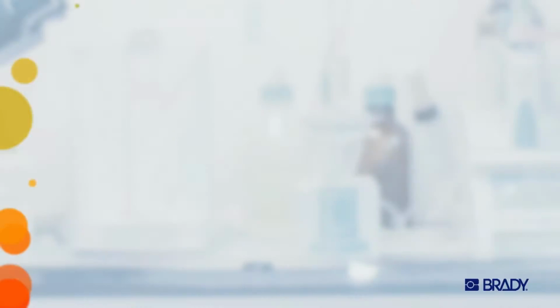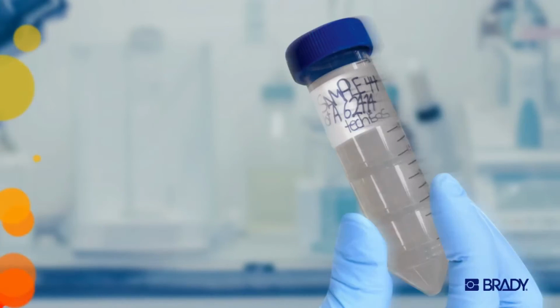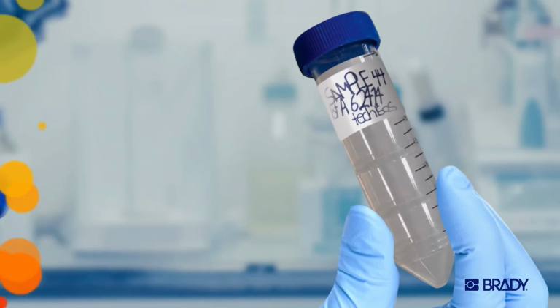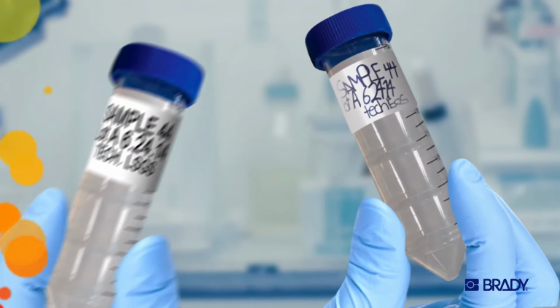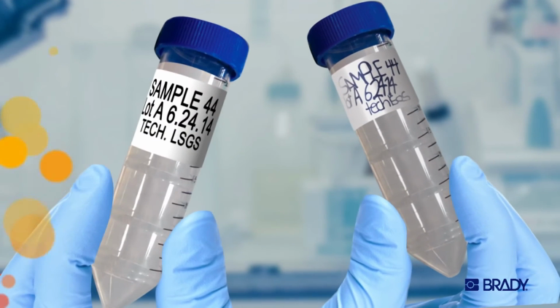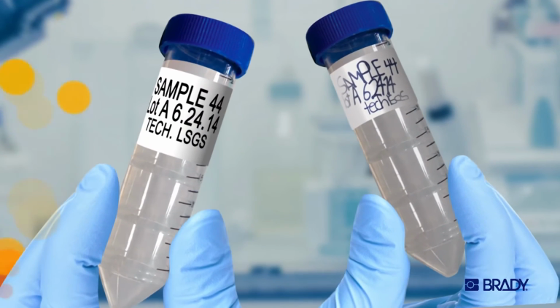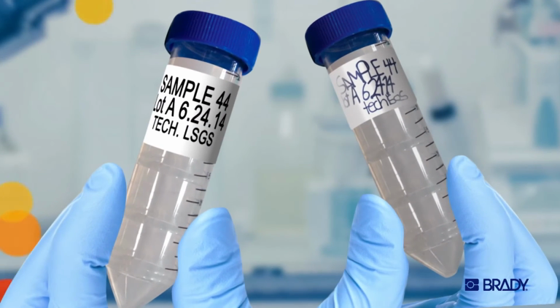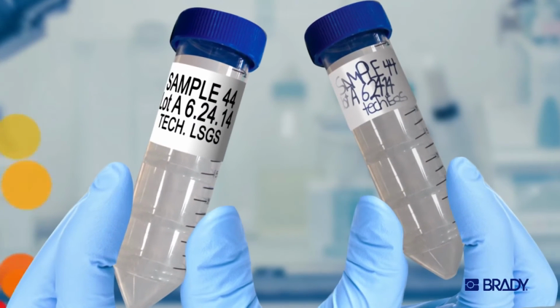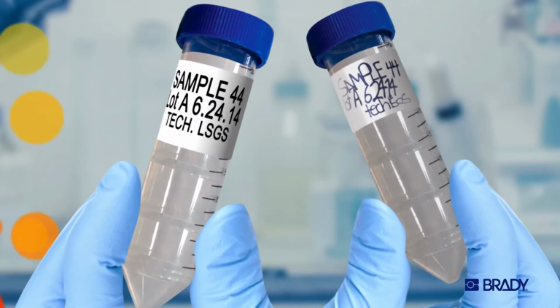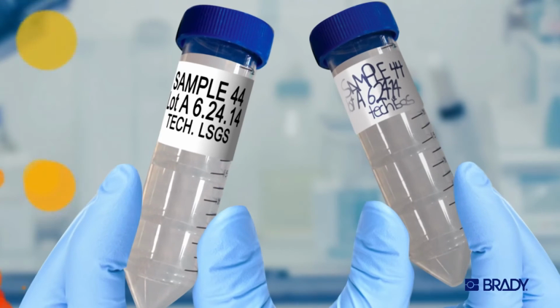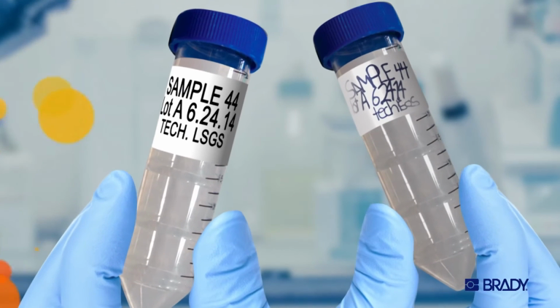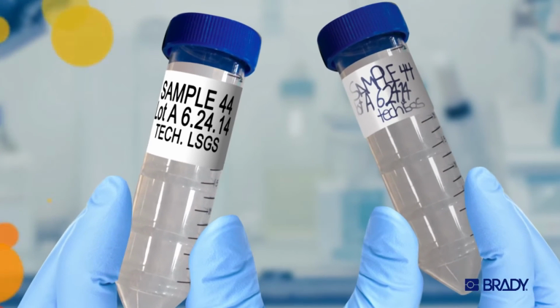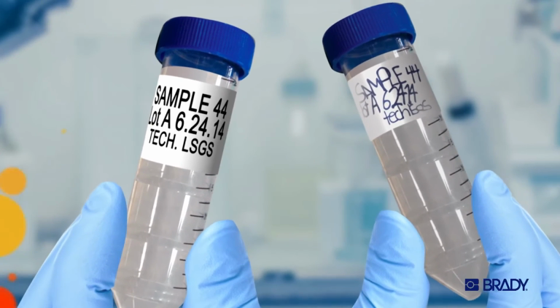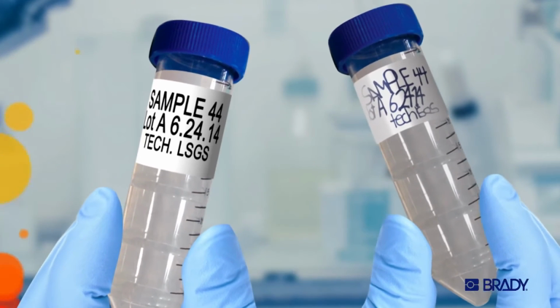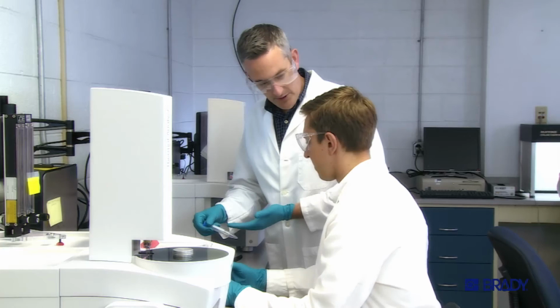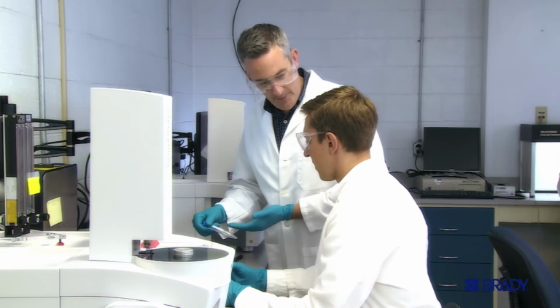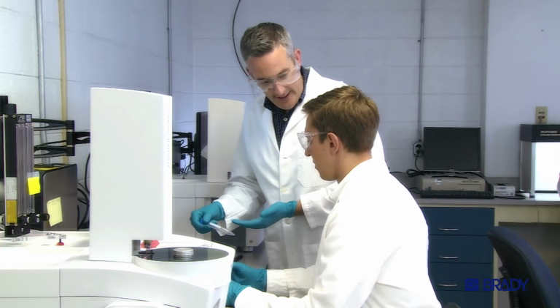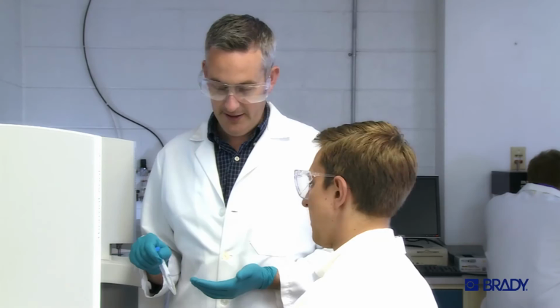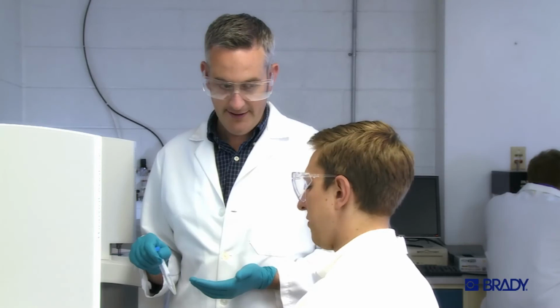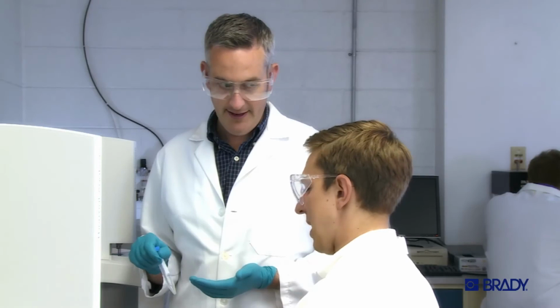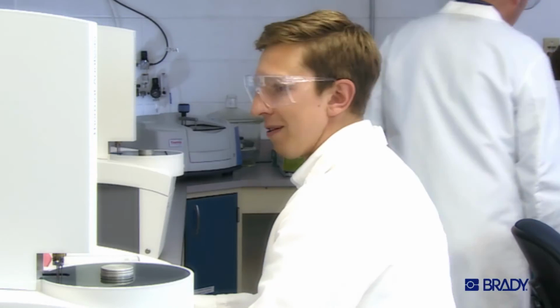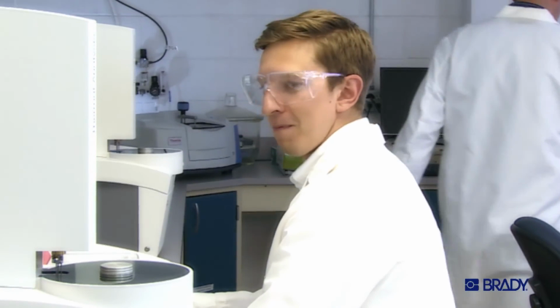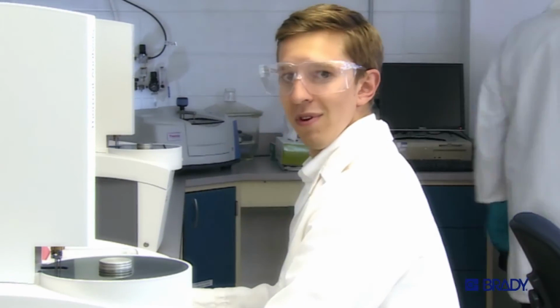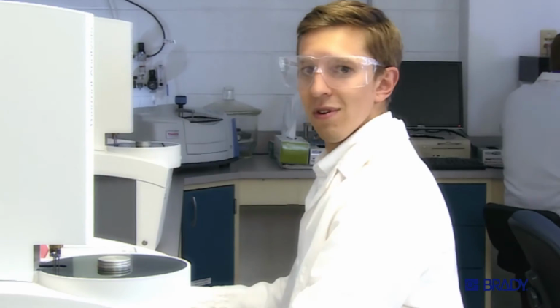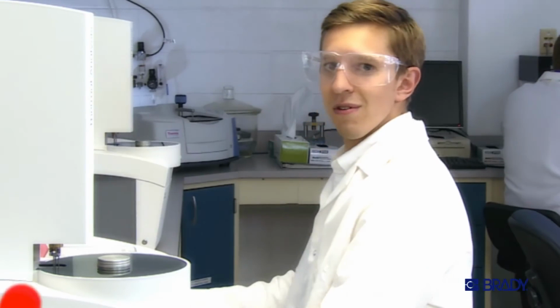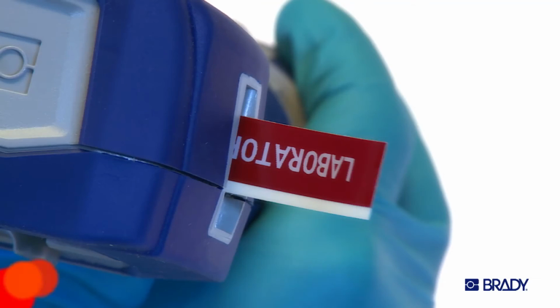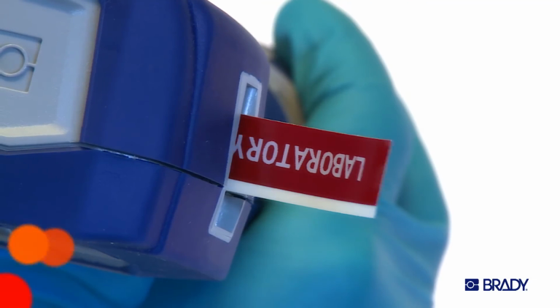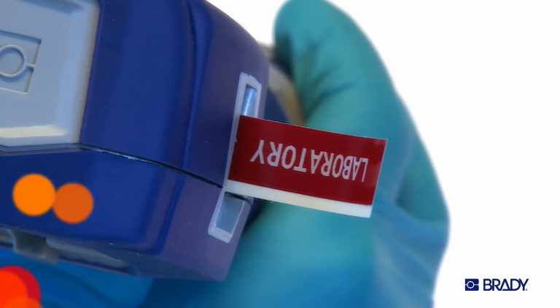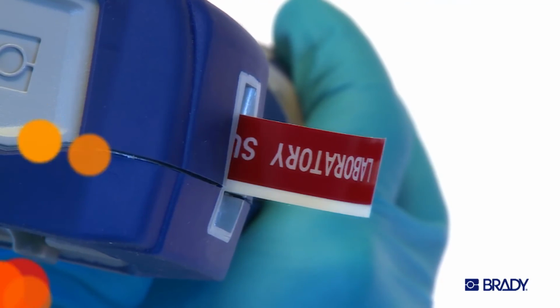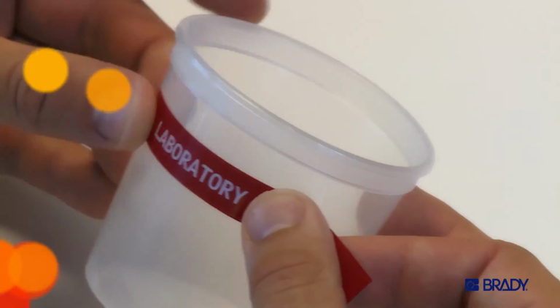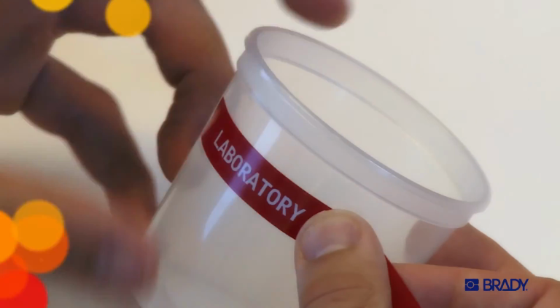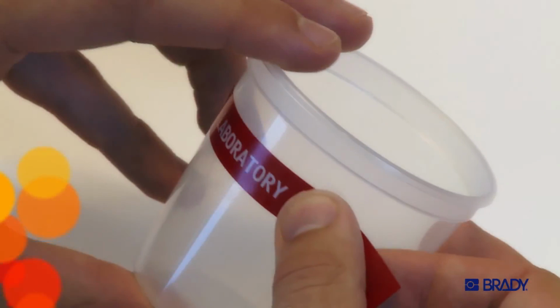Illegible, smeared, missing labels — that's not how a lab should function. Trust me, I've been there. So don't get stuck. Get legible labels that stick.